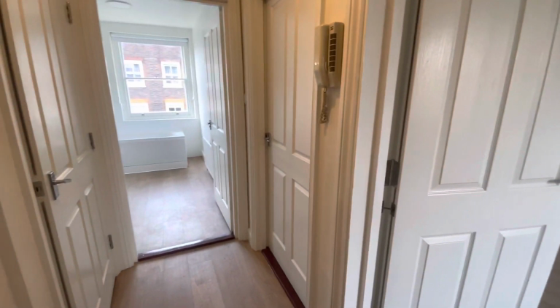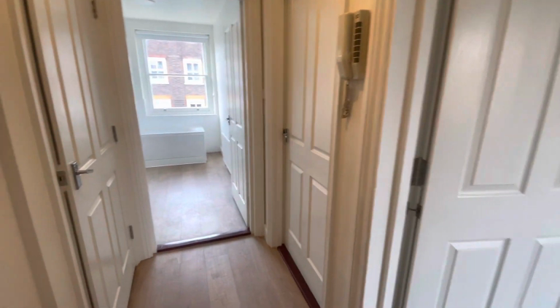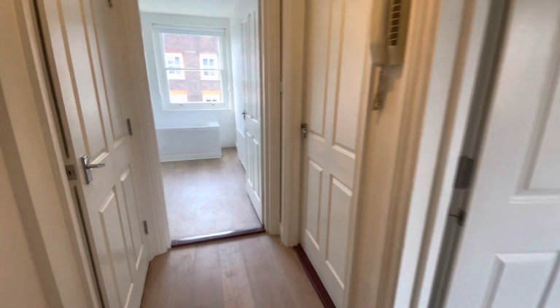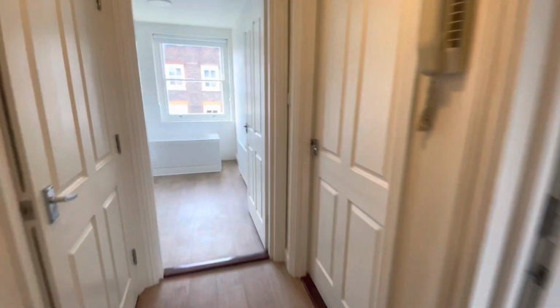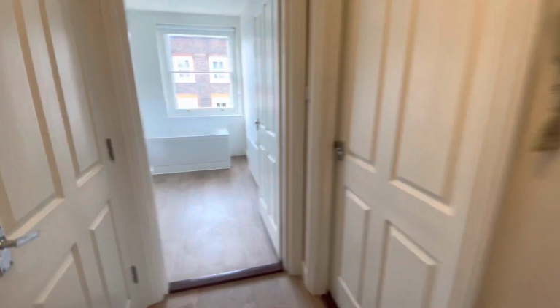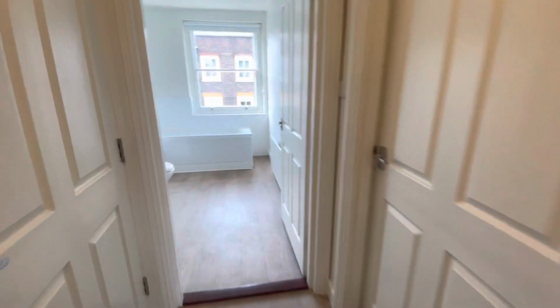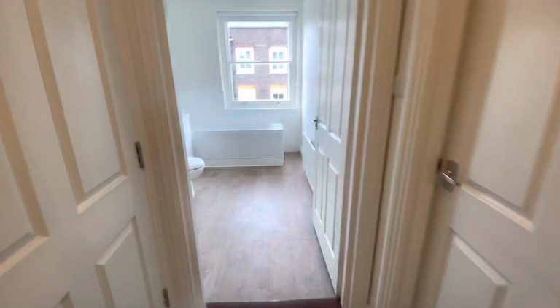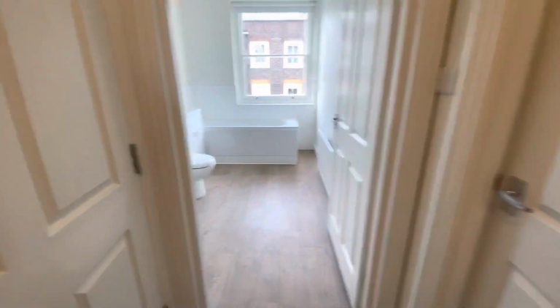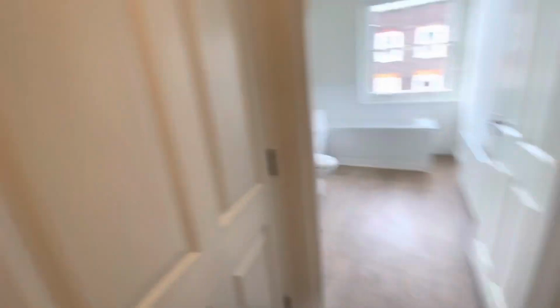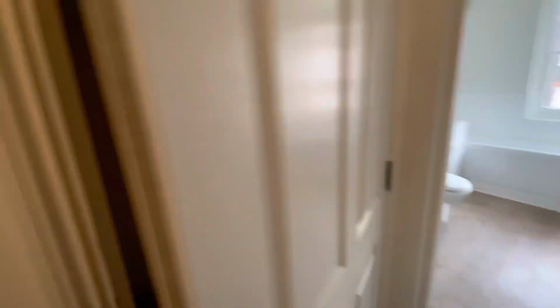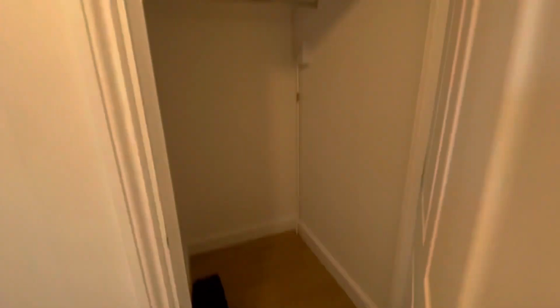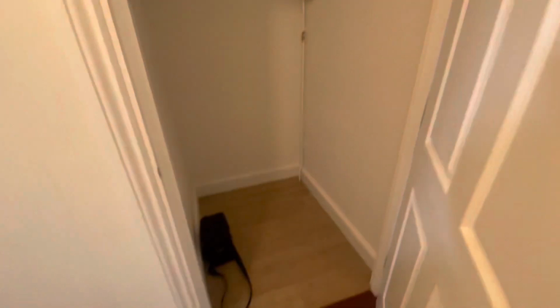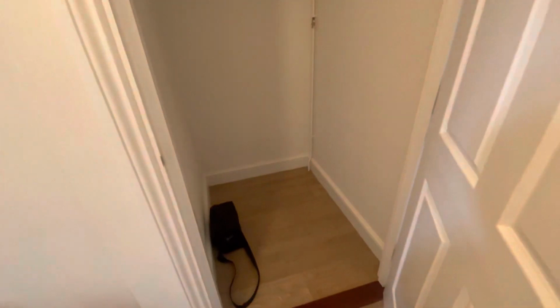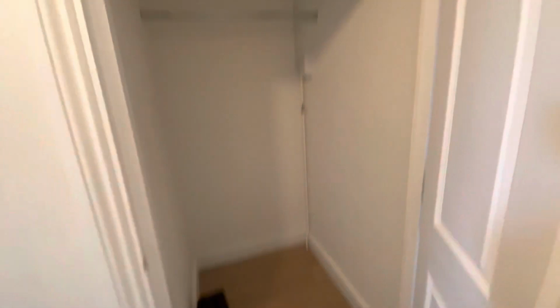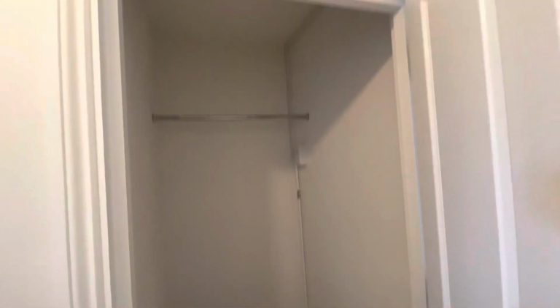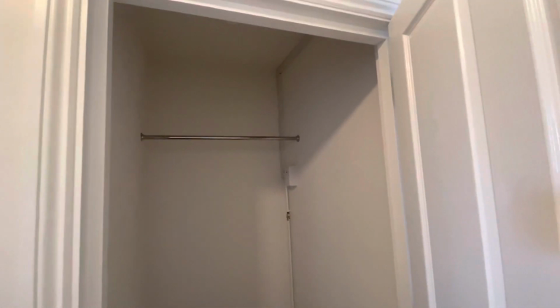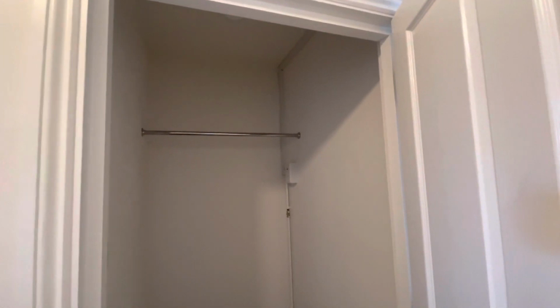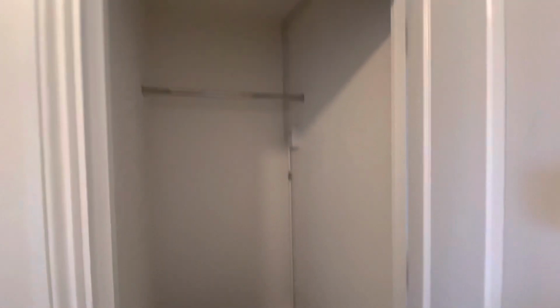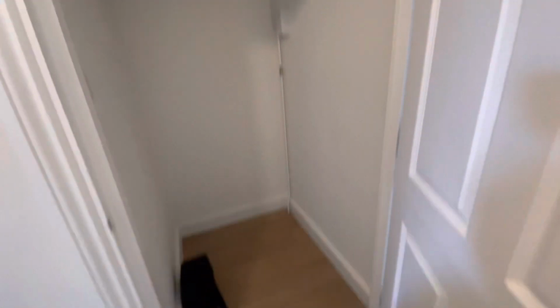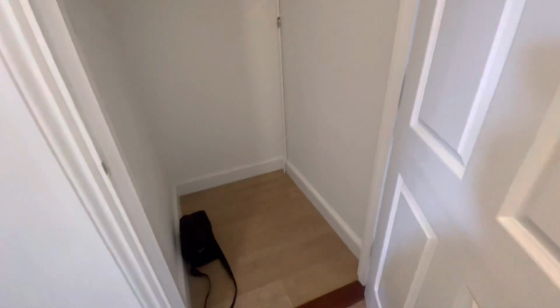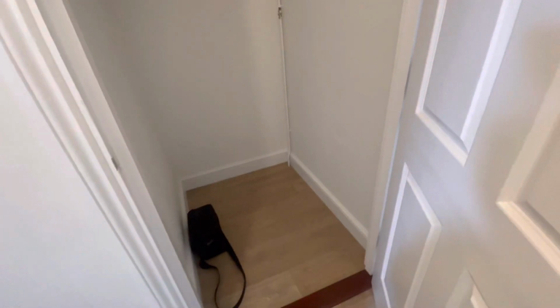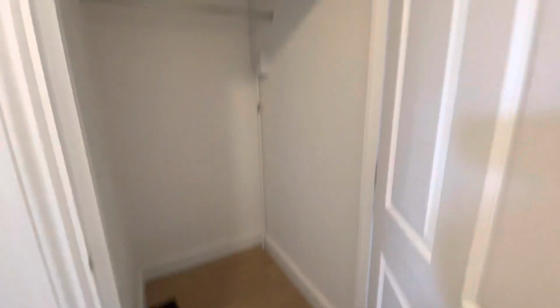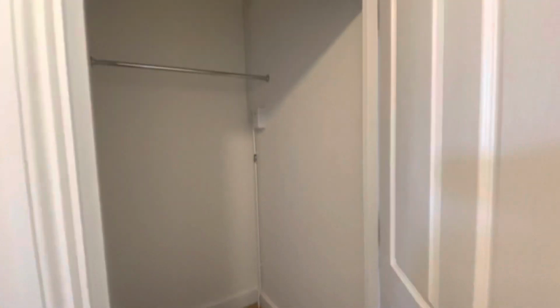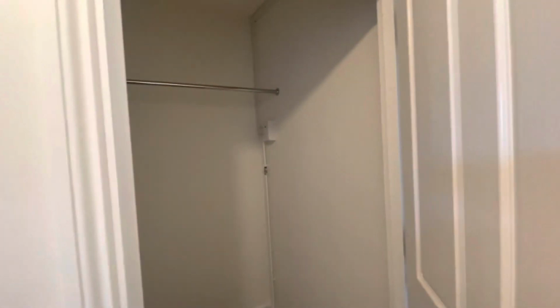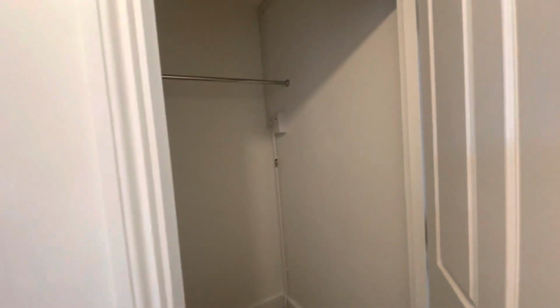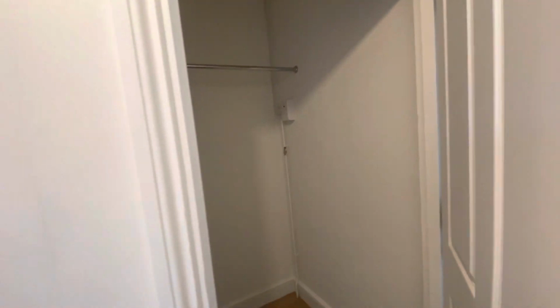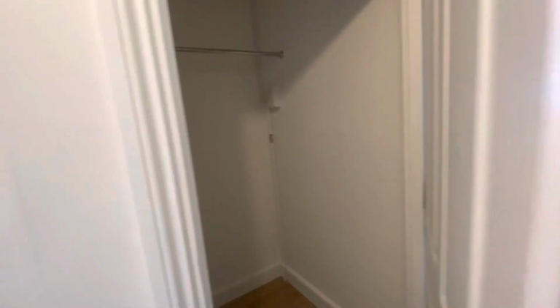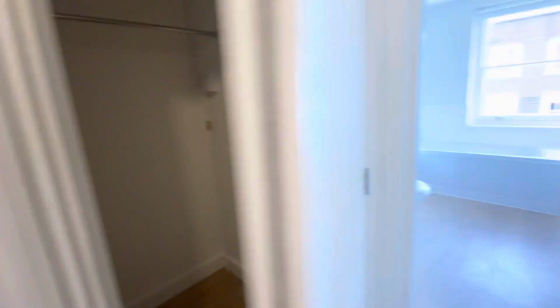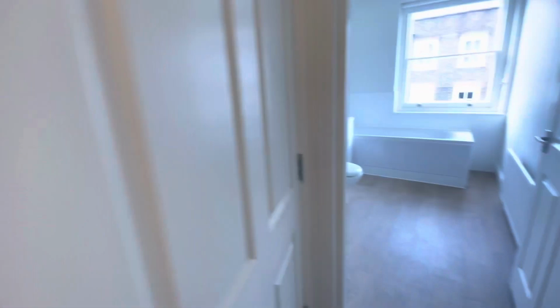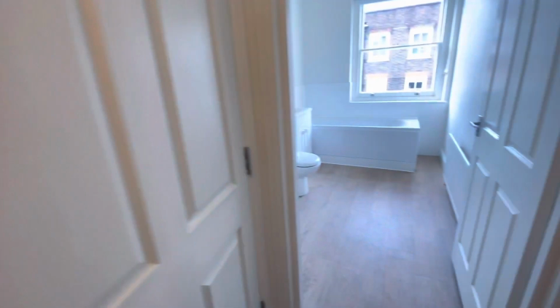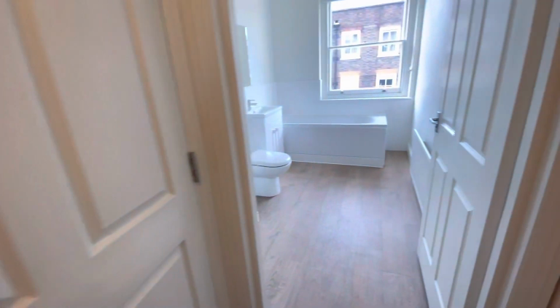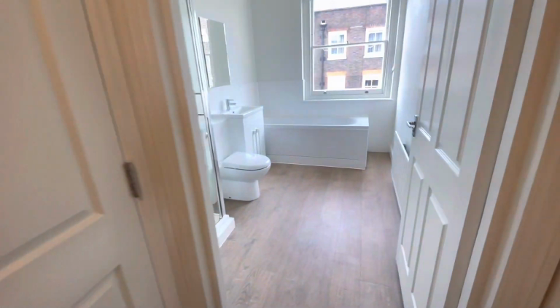I'll just come in and show you a little storage cupboard here, which is quite large — plenty of room for coats, shoes, suitcases, things like that.